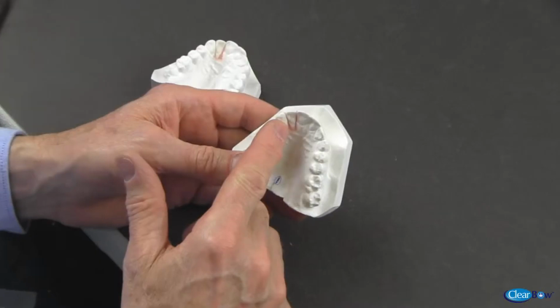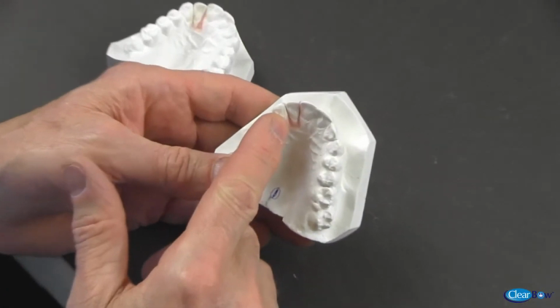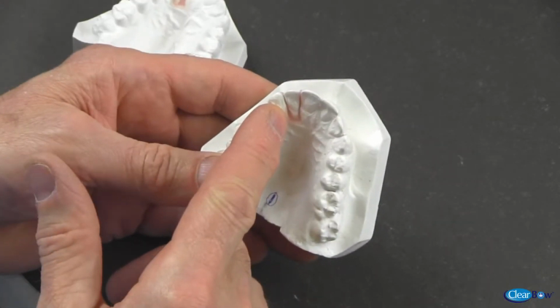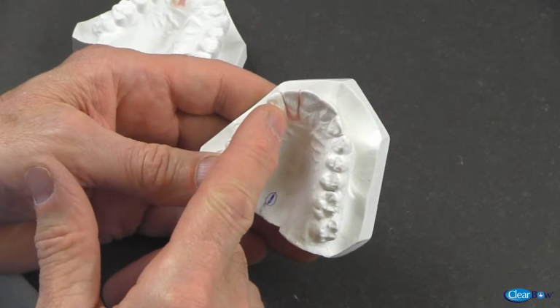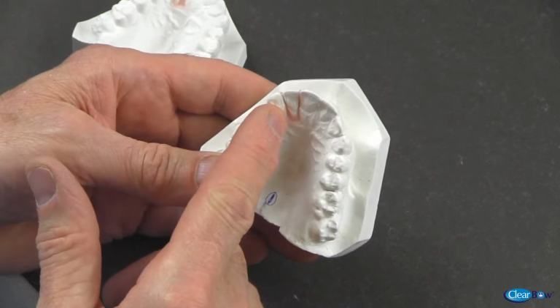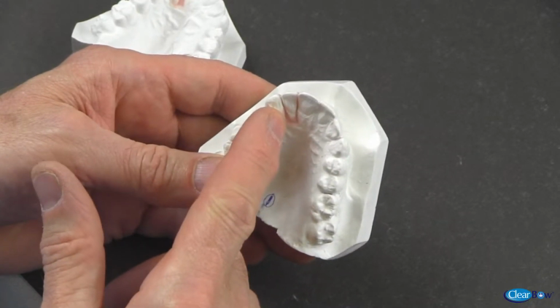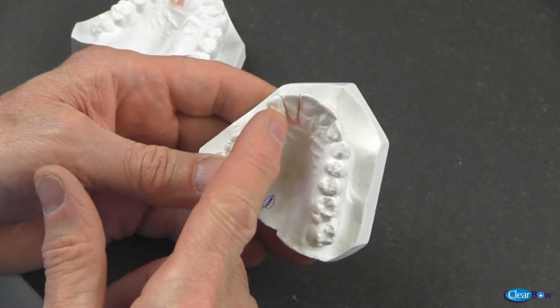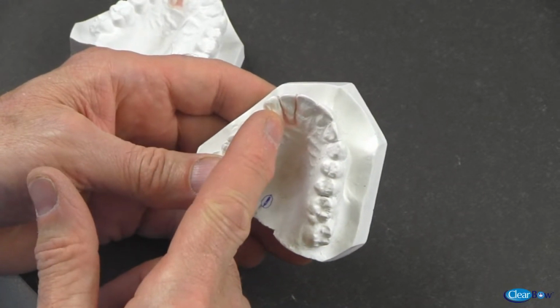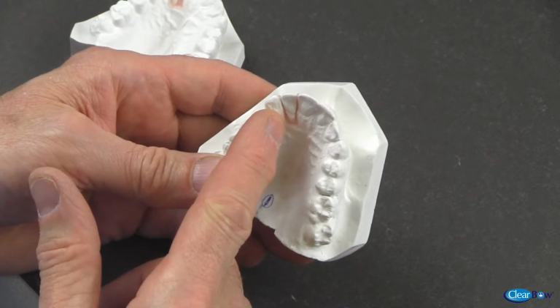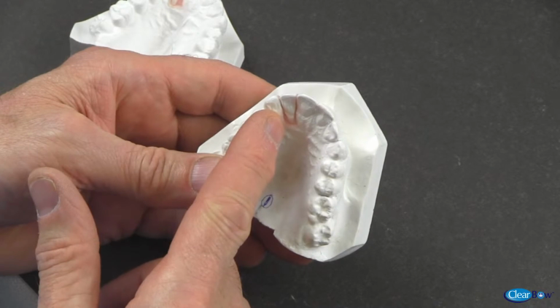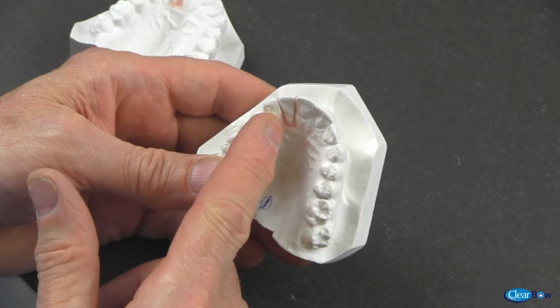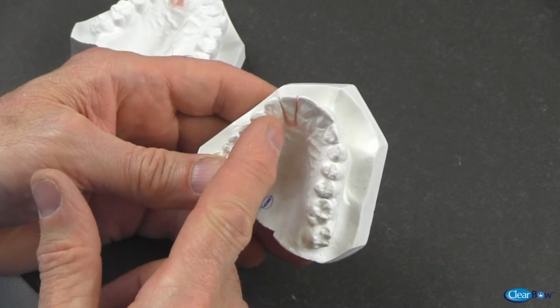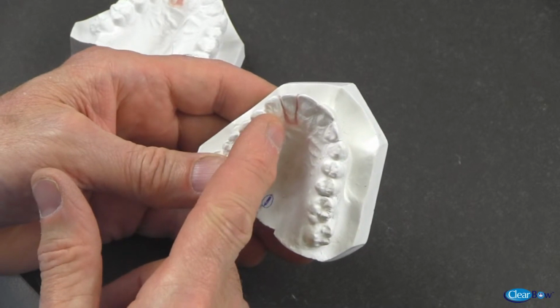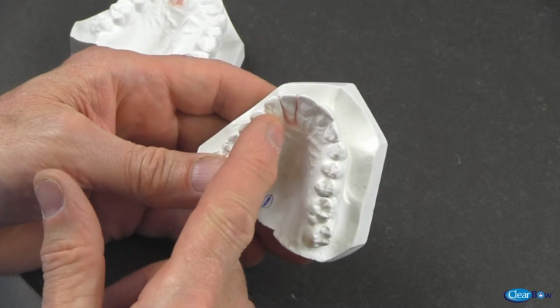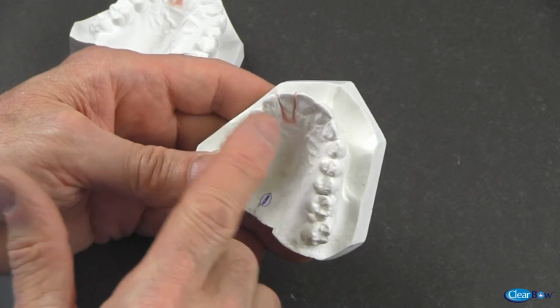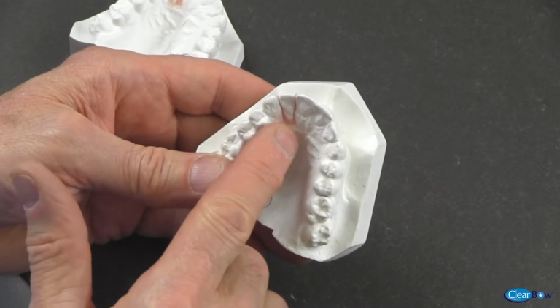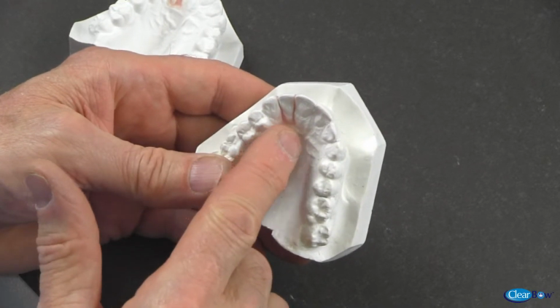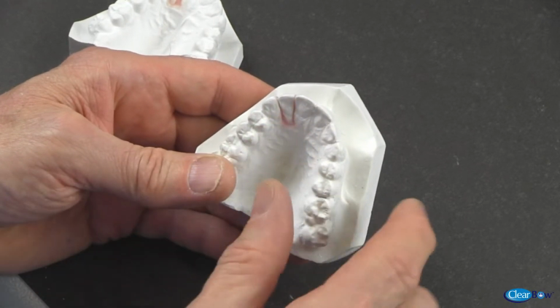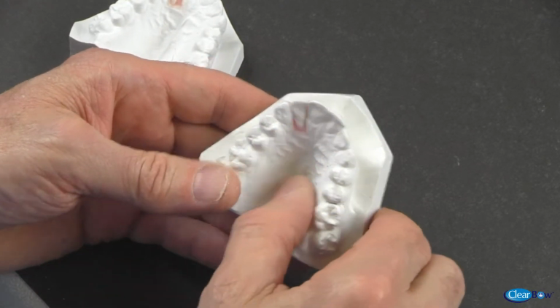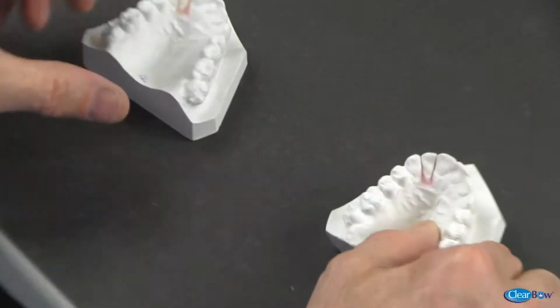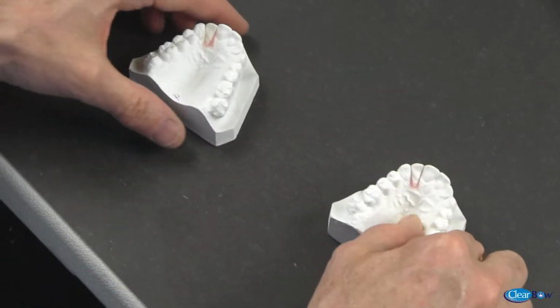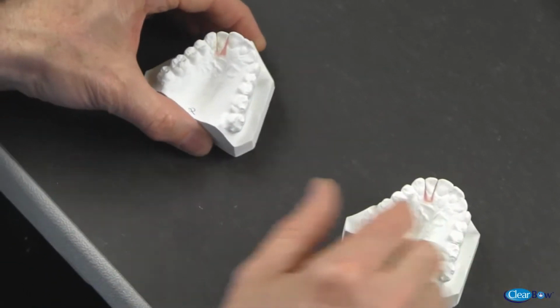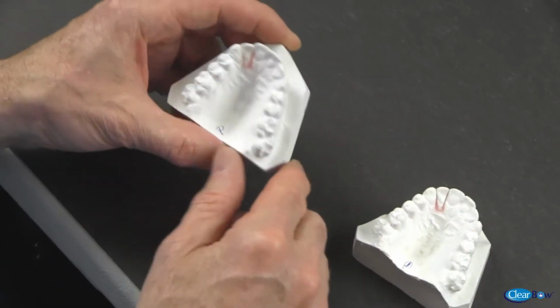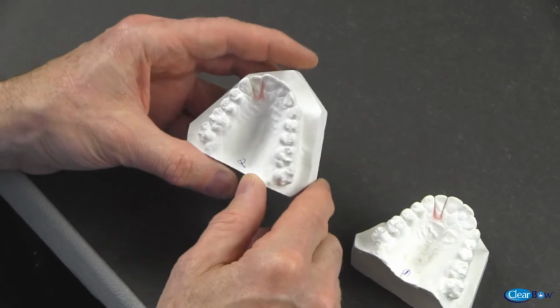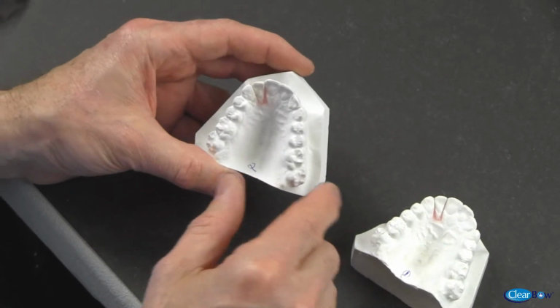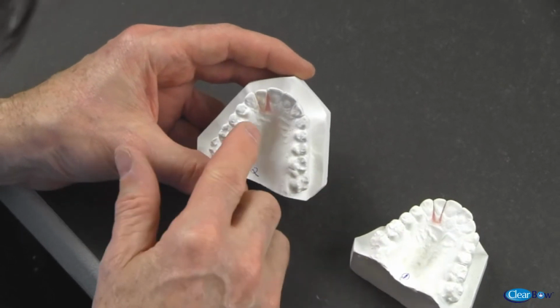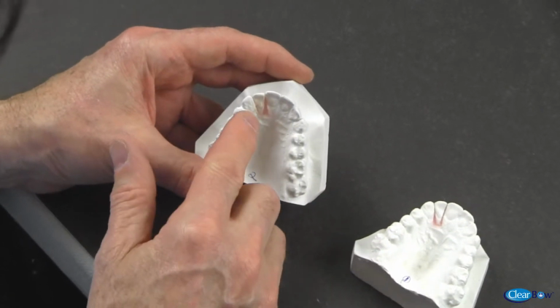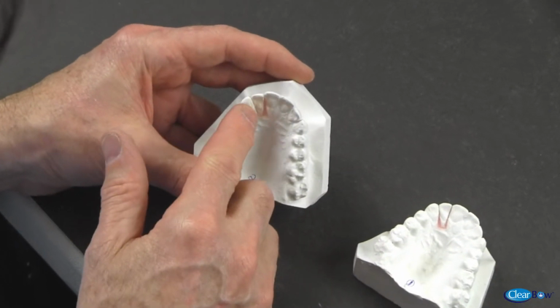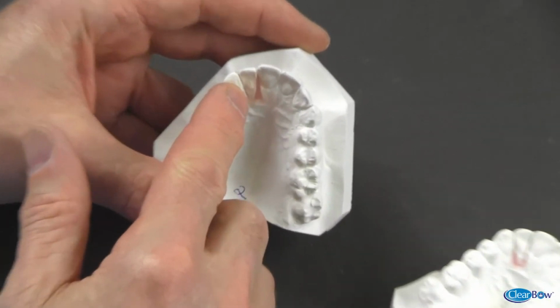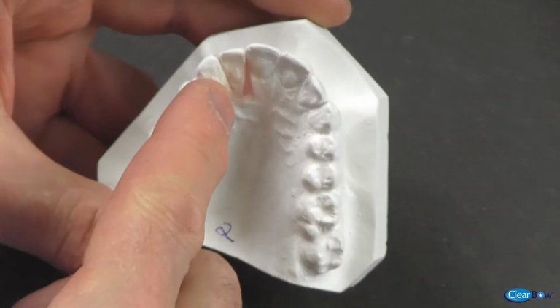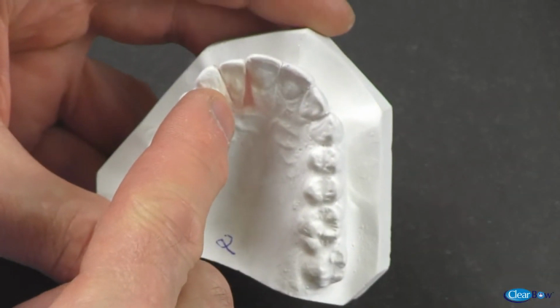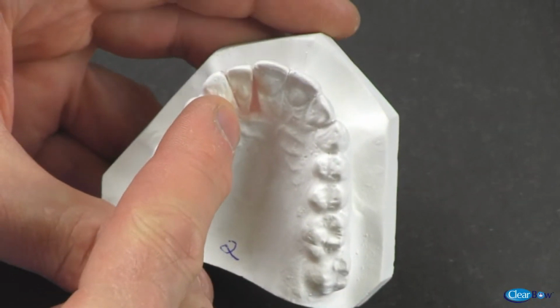On model number one, the upper right lateral tooth has been cut and waxed back into its original position. On model number two, the same lateral tooth has been cut and rotated mesiolingually.